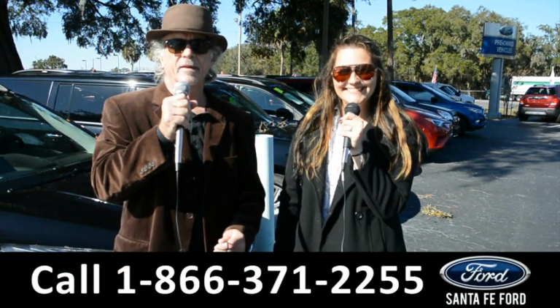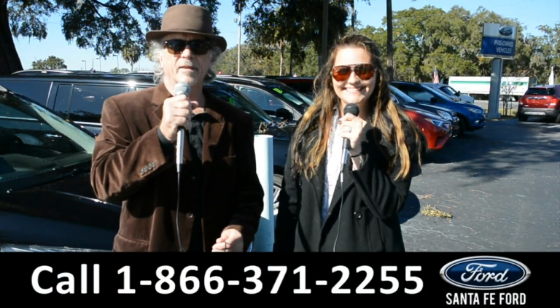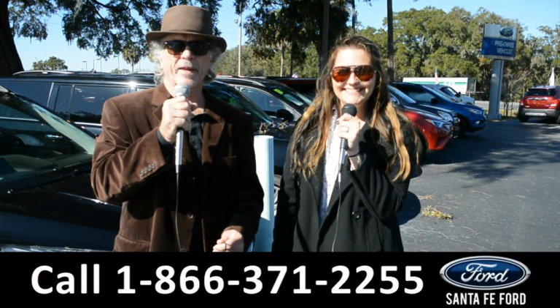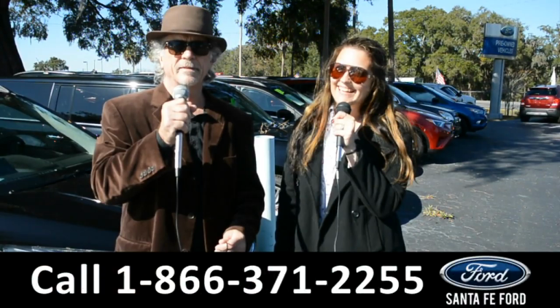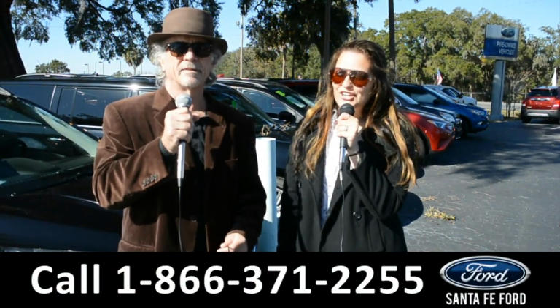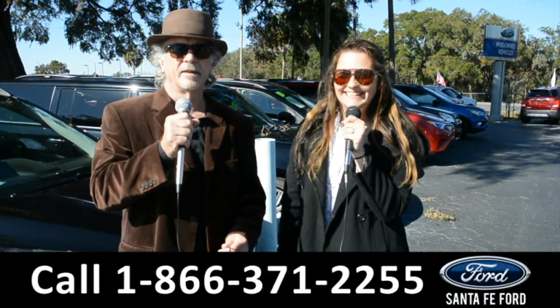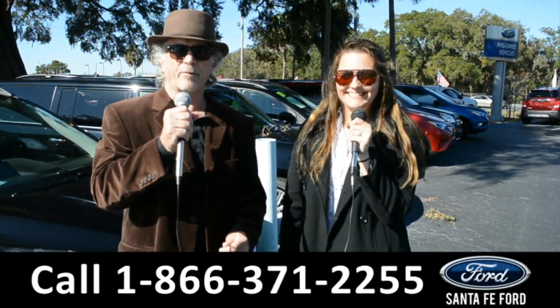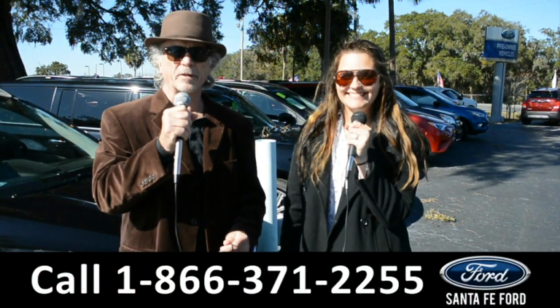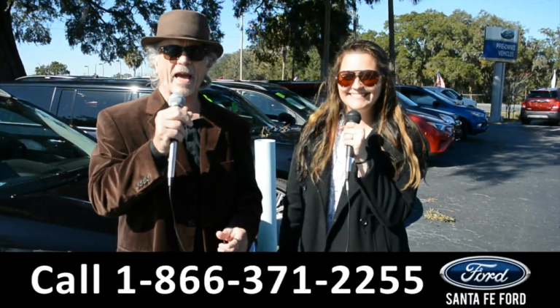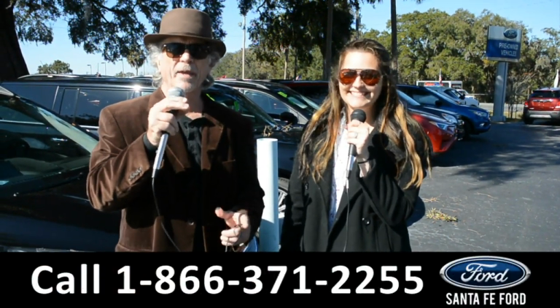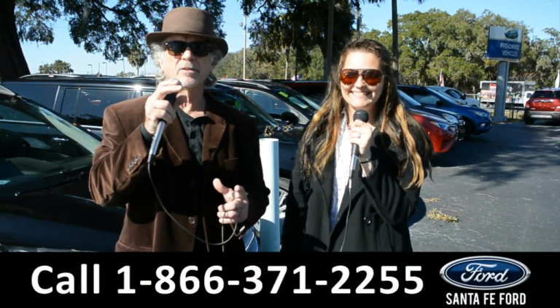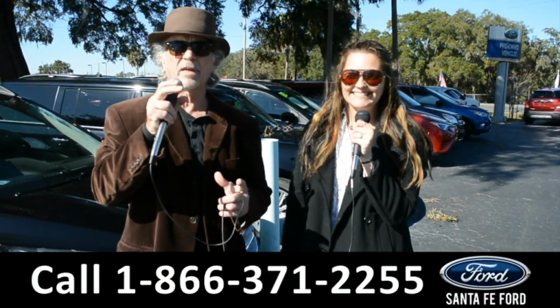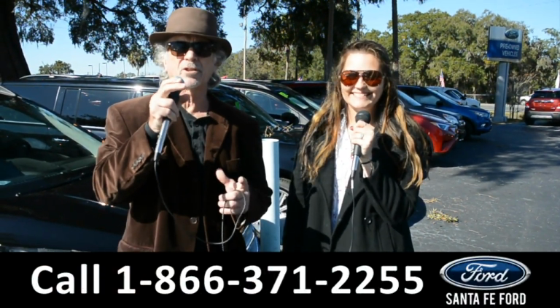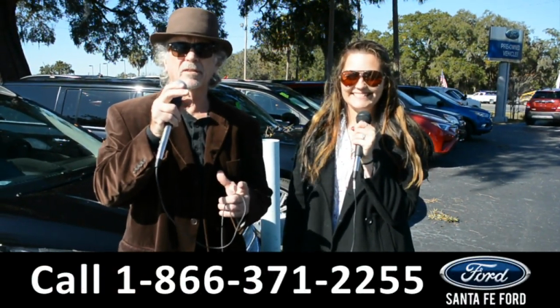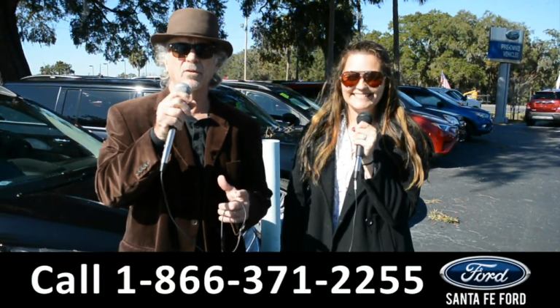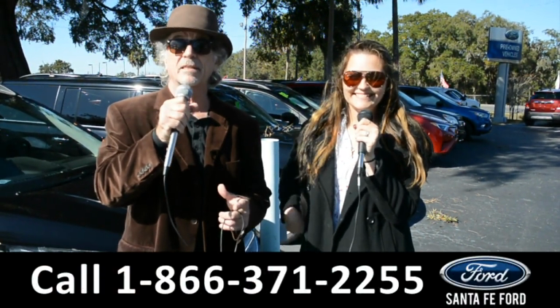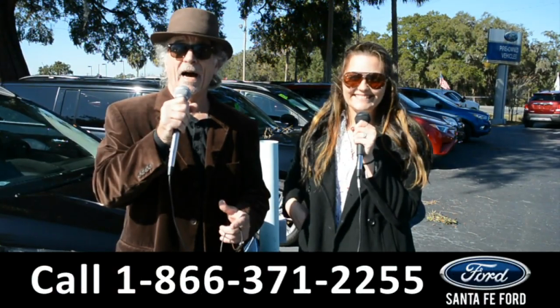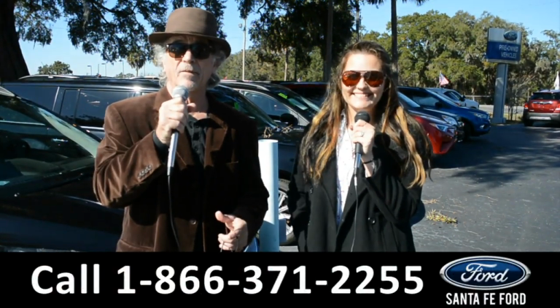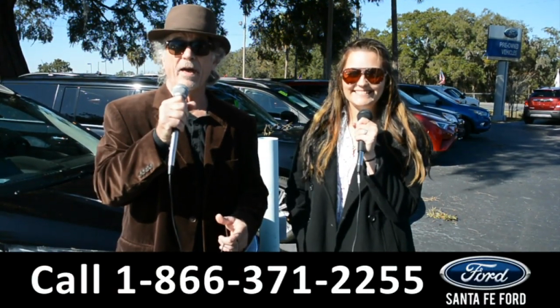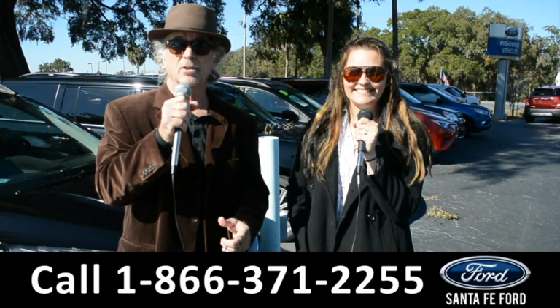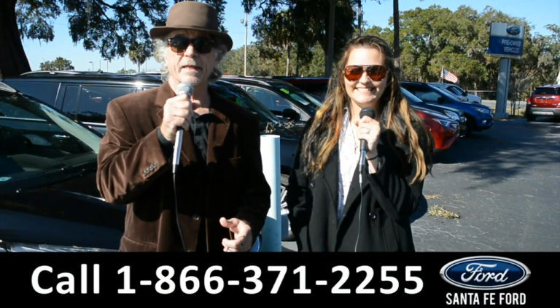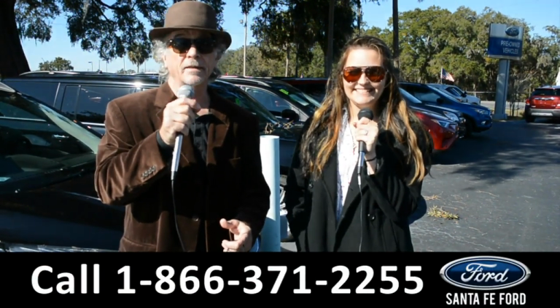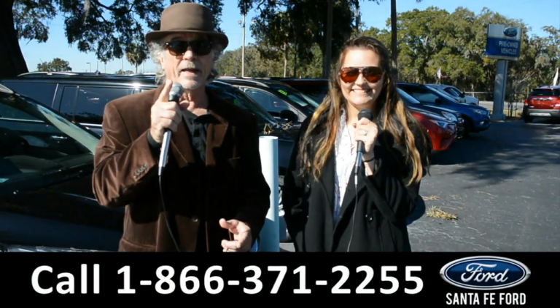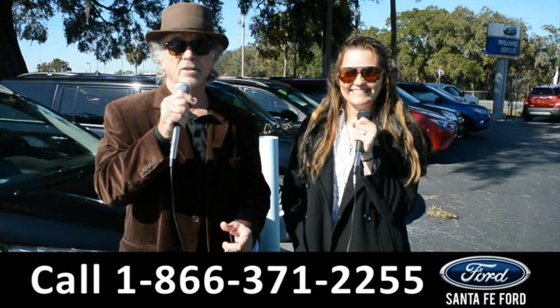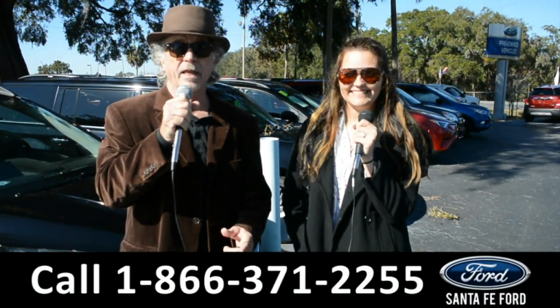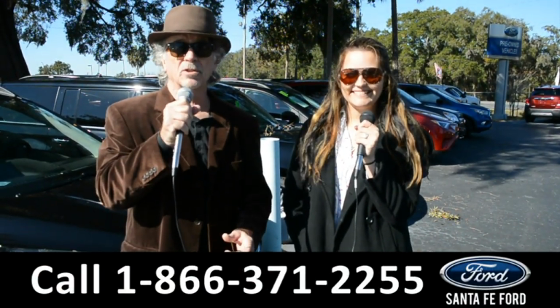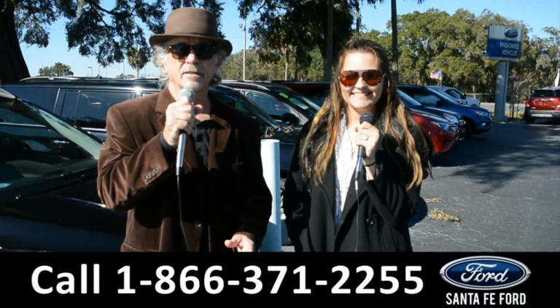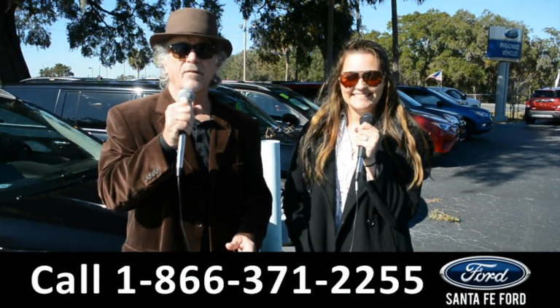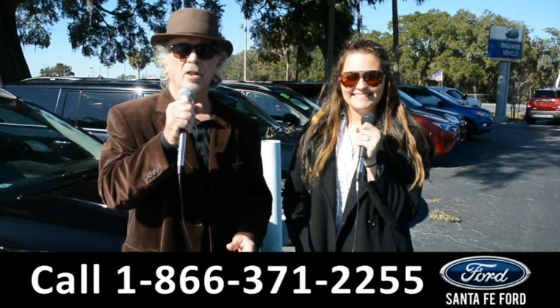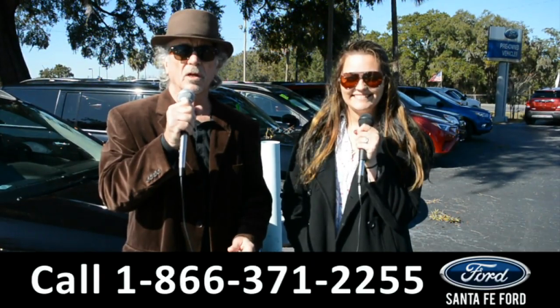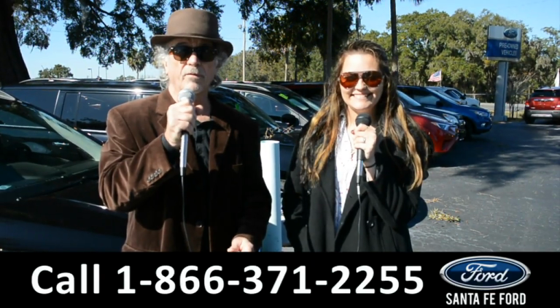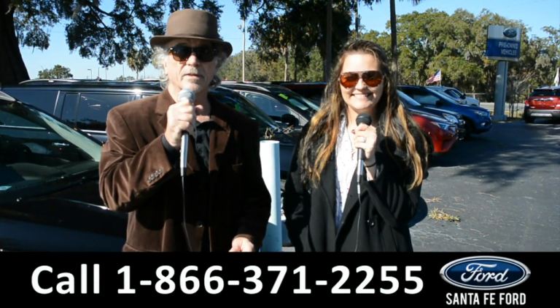Hey, this is Randy, and this is Cheyenne, SantaFeFord.com, where we have hundreds of cars, trucks, and SUVs, I-75 exit 399. Right now, I want you to stay tuned — Cheyenne is going to give us a closer look at one of our vehicles.